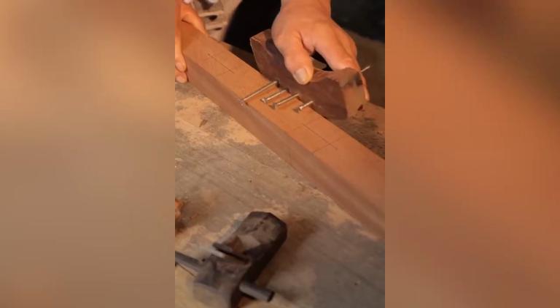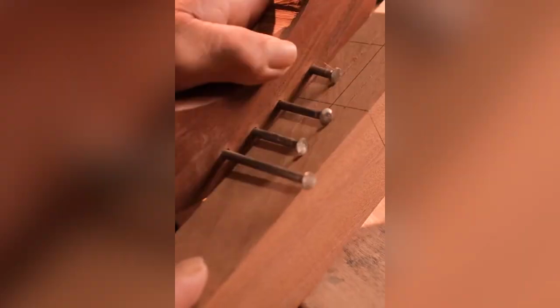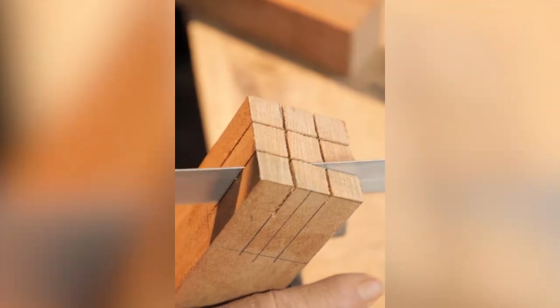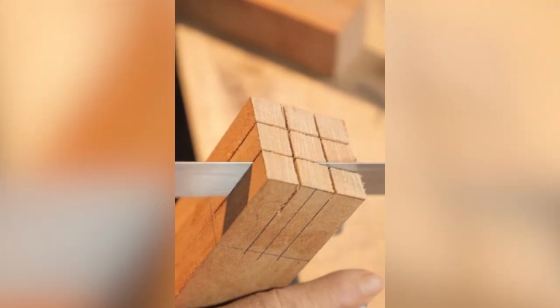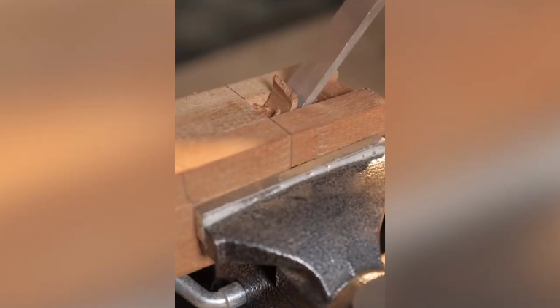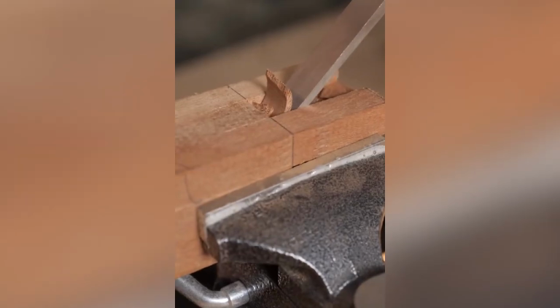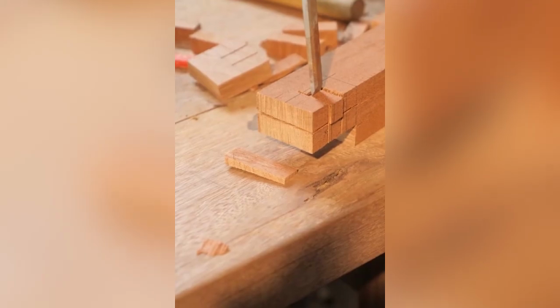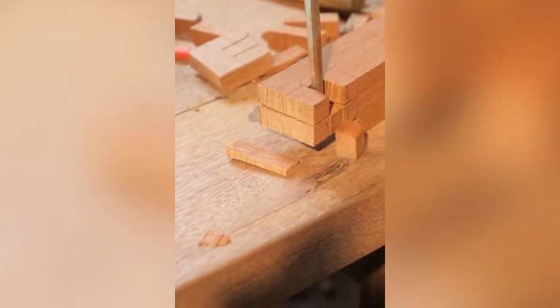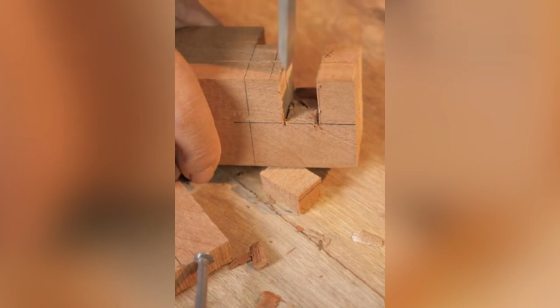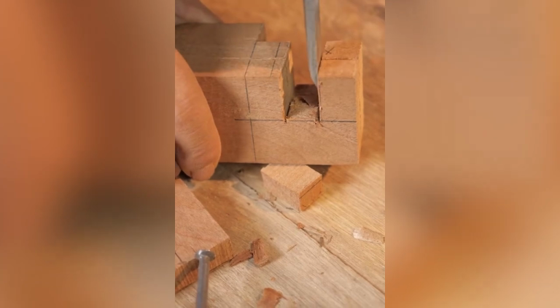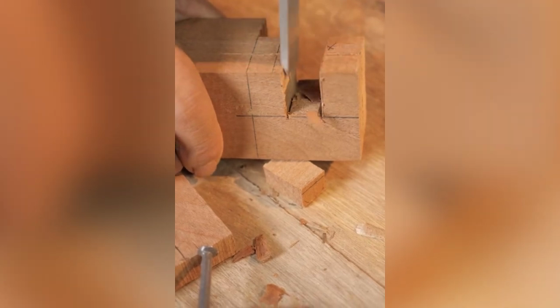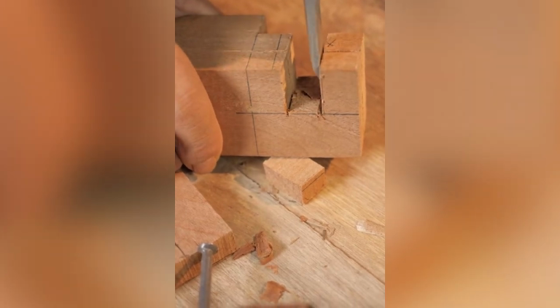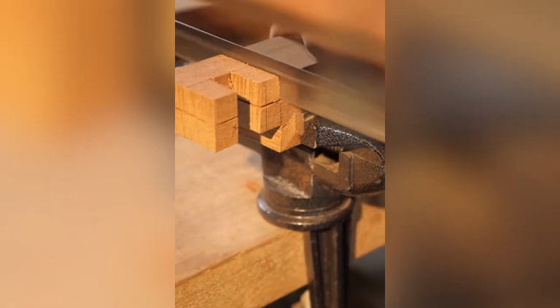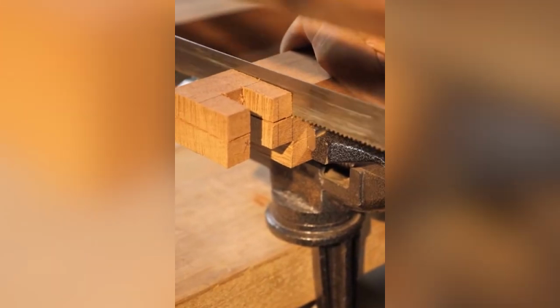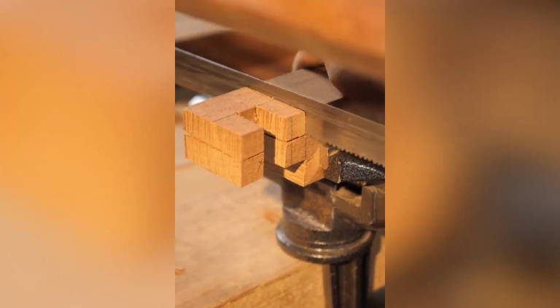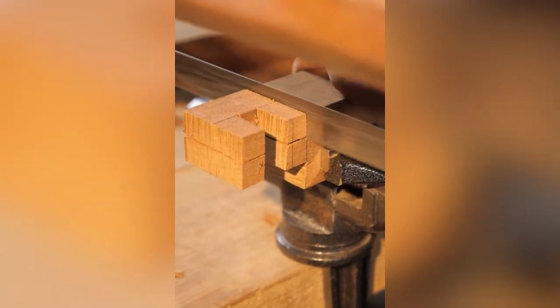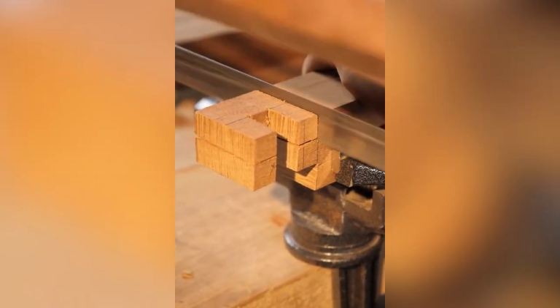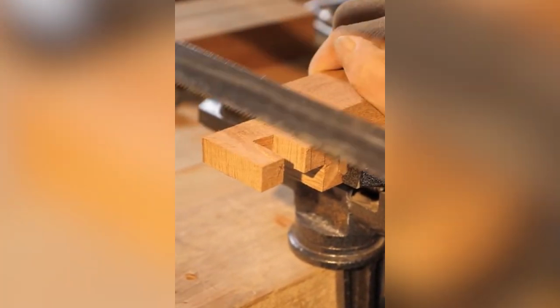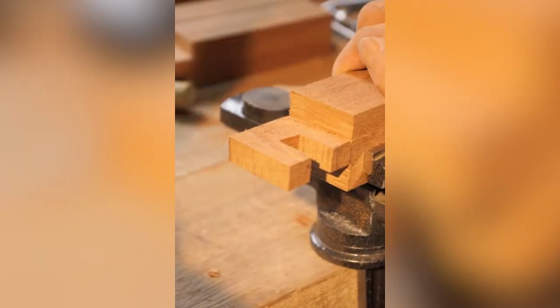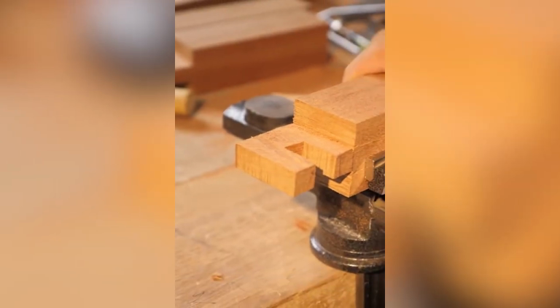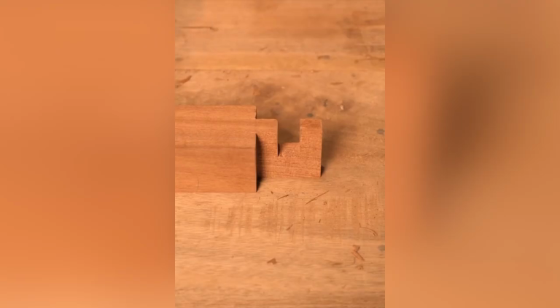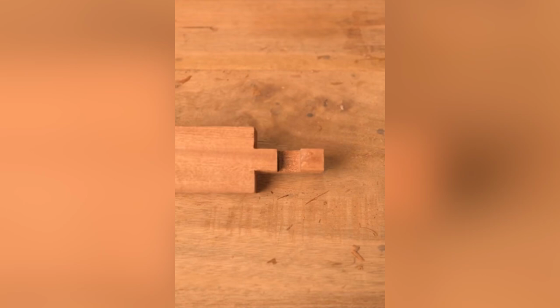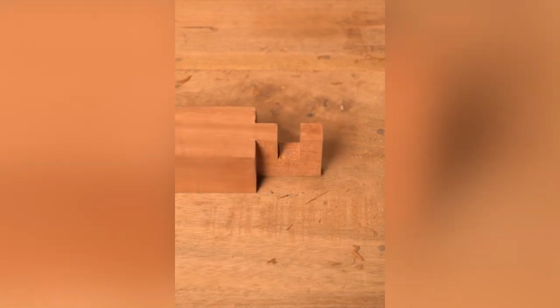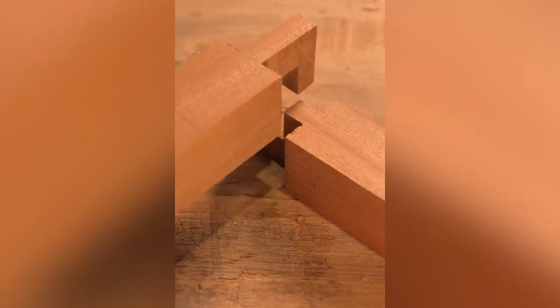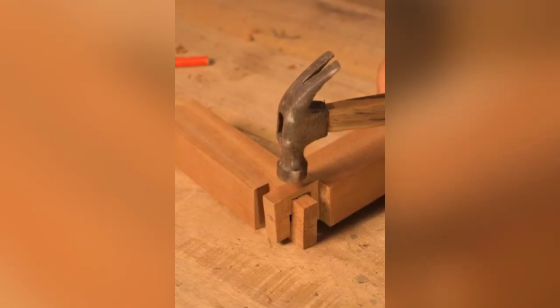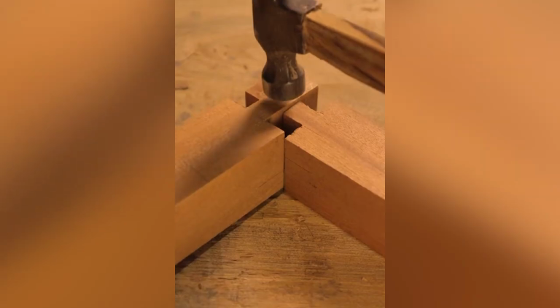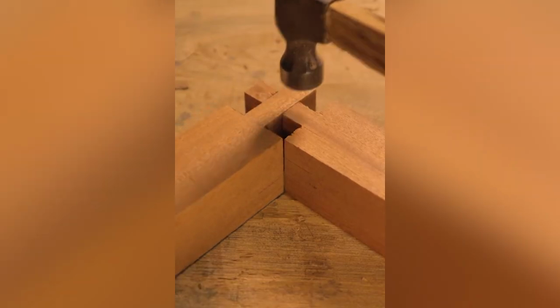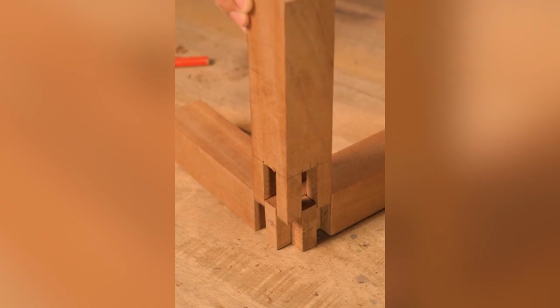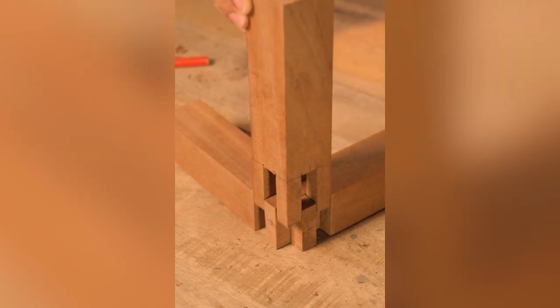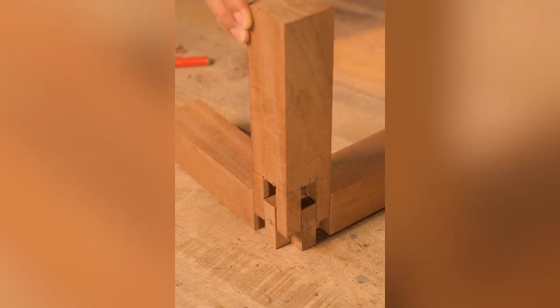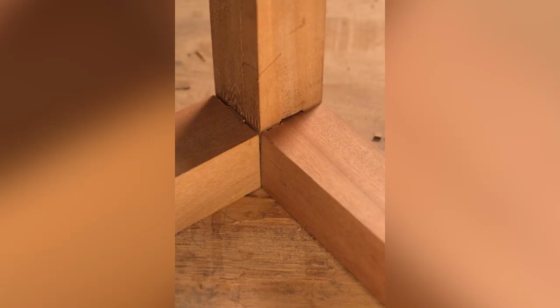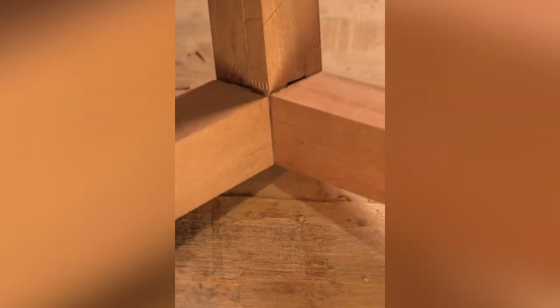Joinery is a technique to take two pieces of wood and join them together to make more complicated shapes. This is a three-way leg joint. It's time-consuming and labor-intensive, but the results are so satisfying.